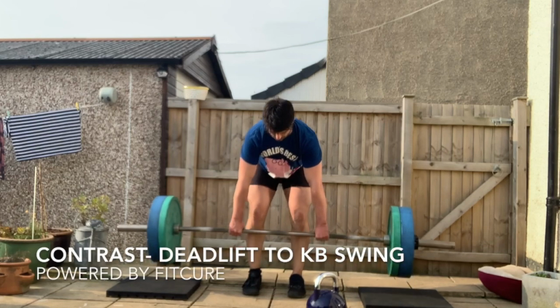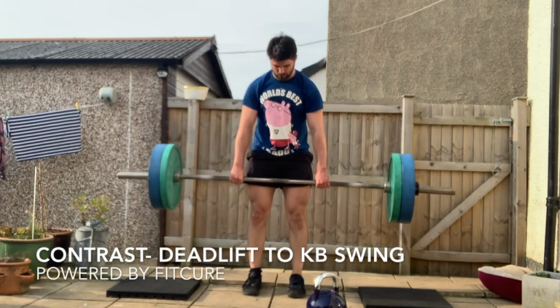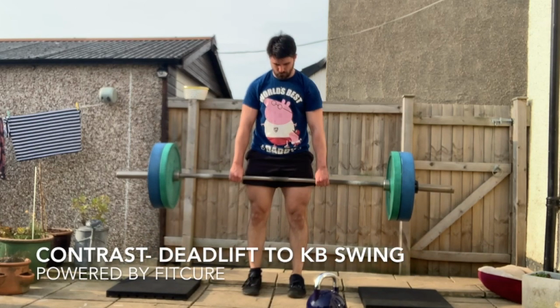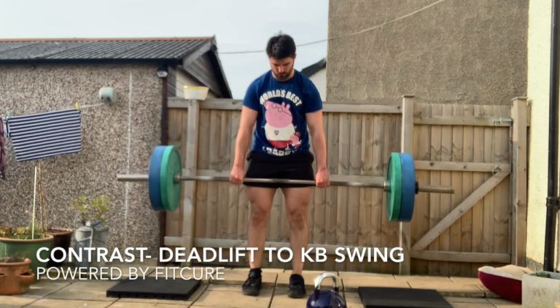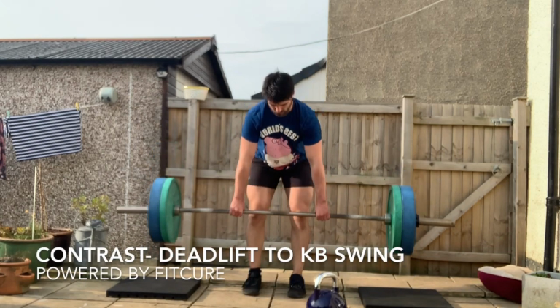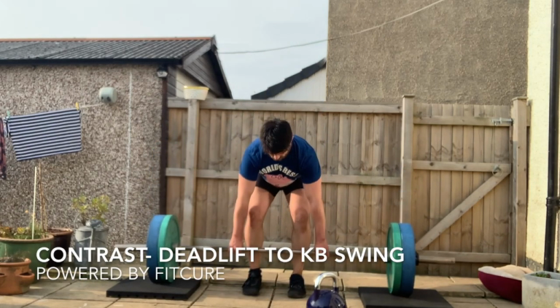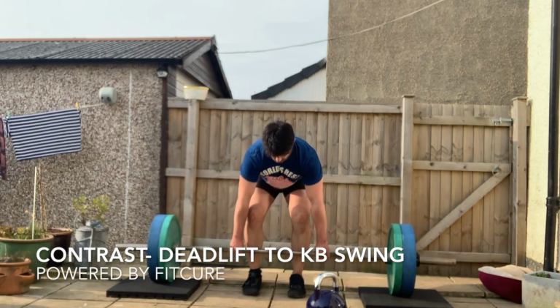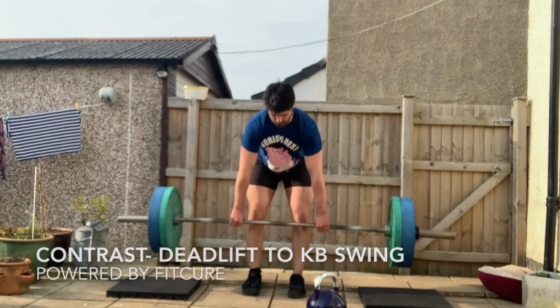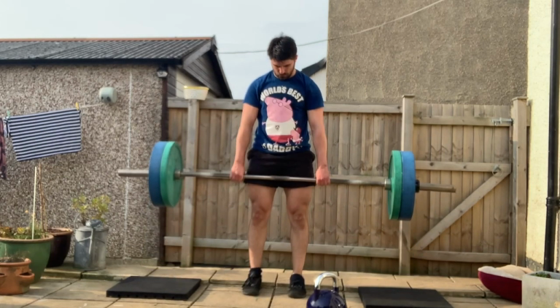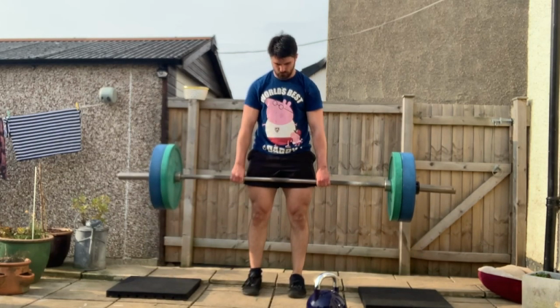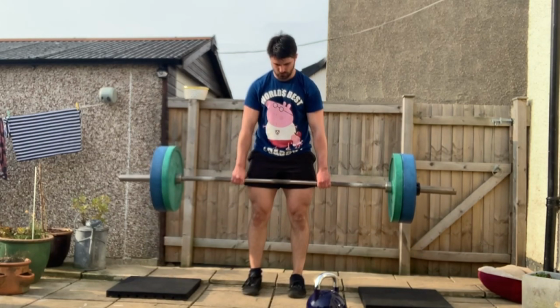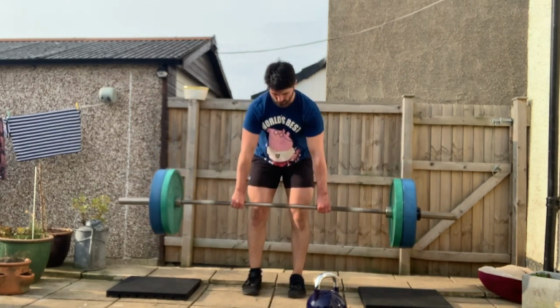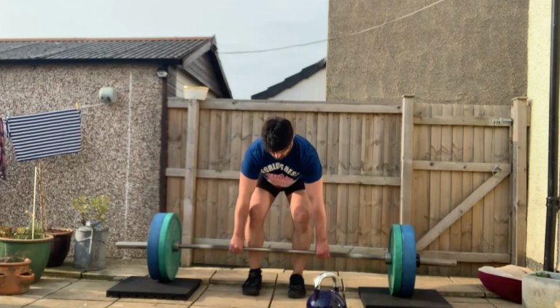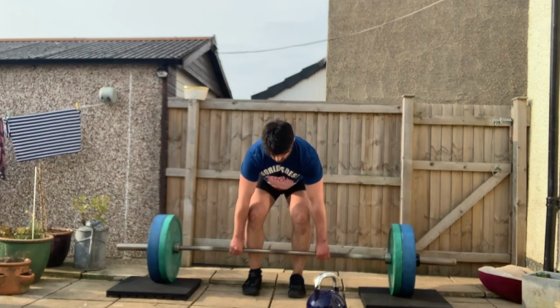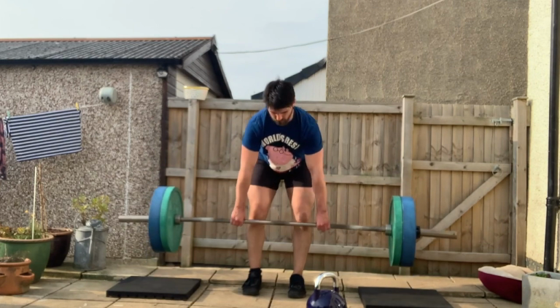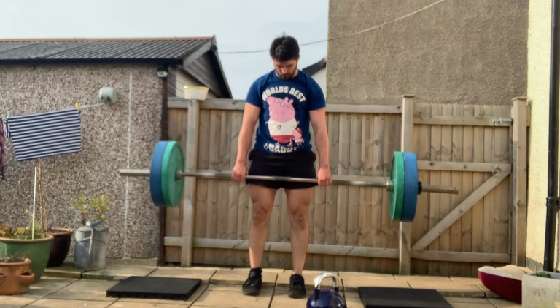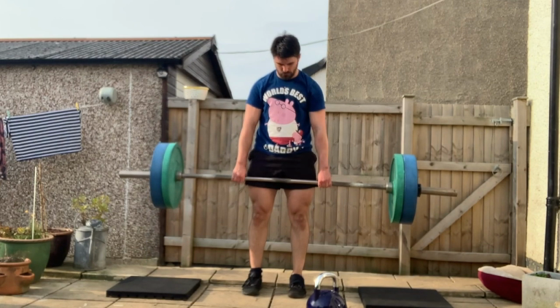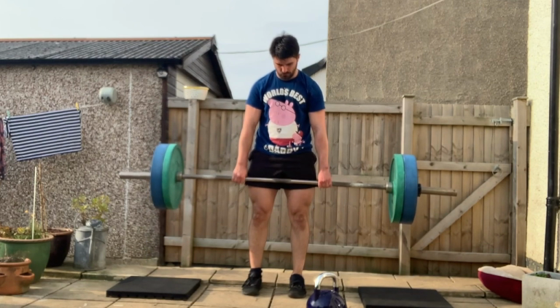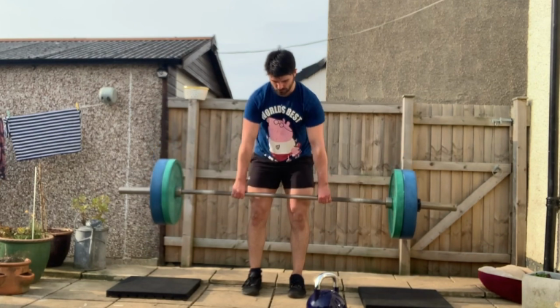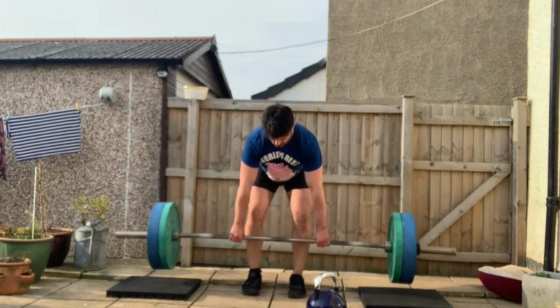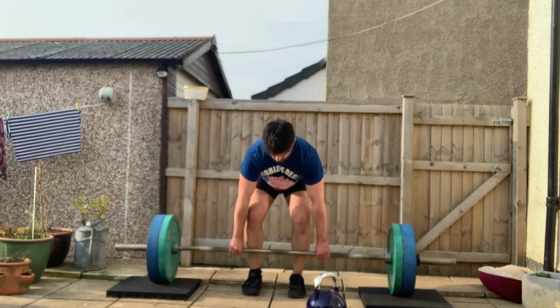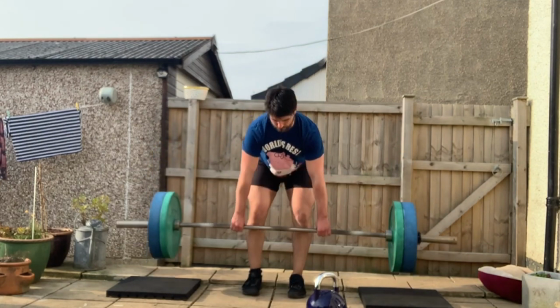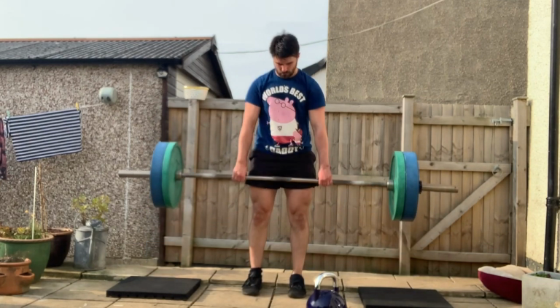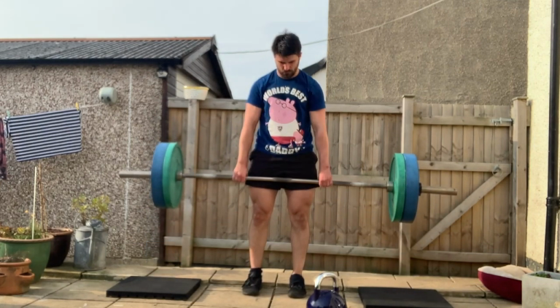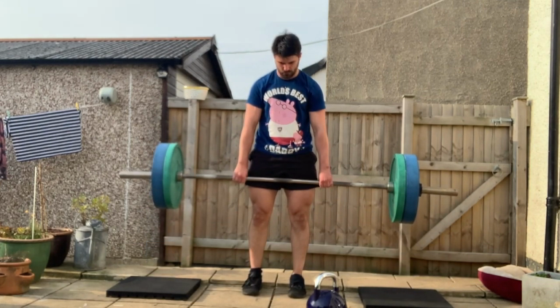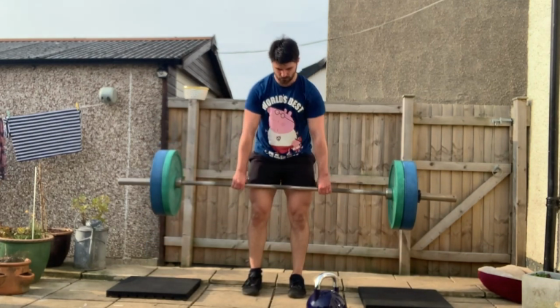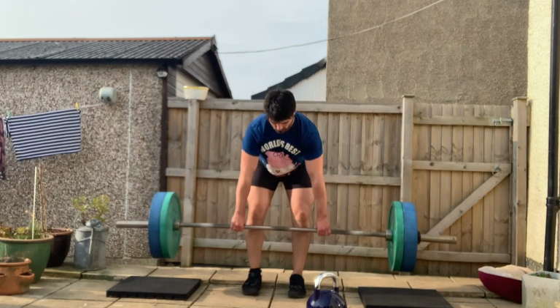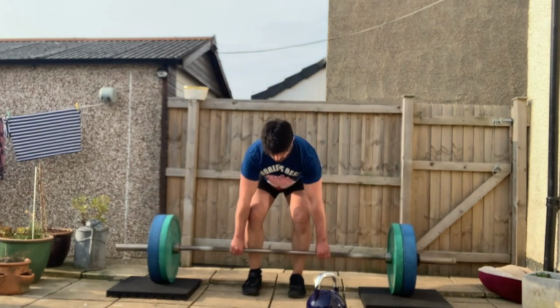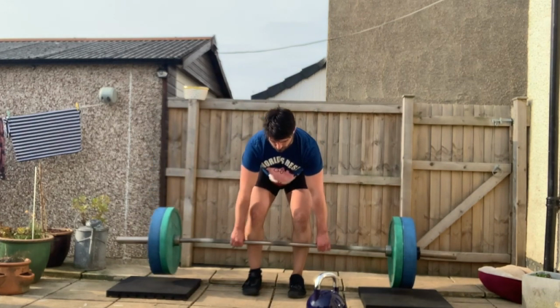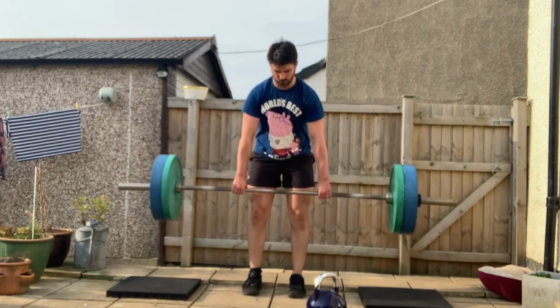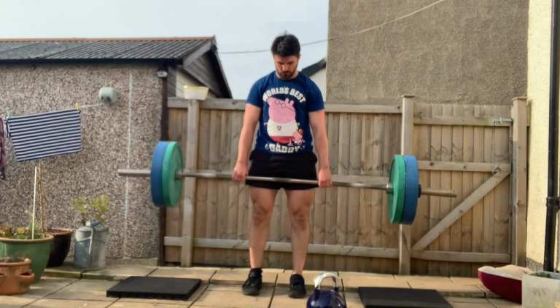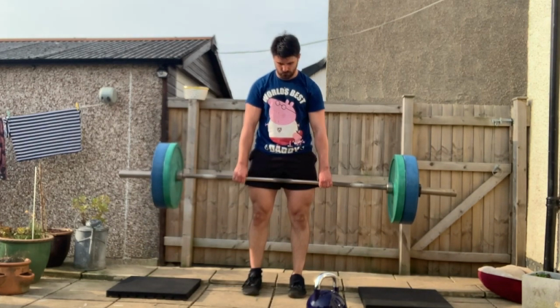Contrast deadlift to kettlebell swing. Contrast training is an explosive power training method and involves progressing from heavier, slower movements to a lighter, faster movement using the same movement pattern.